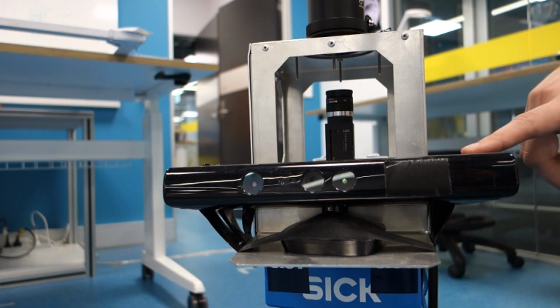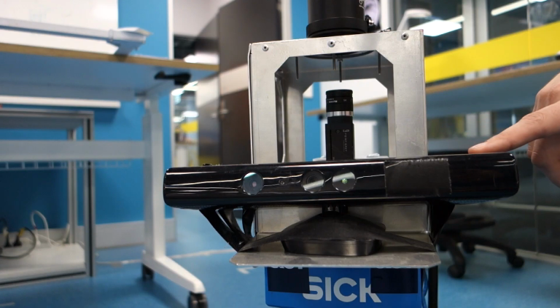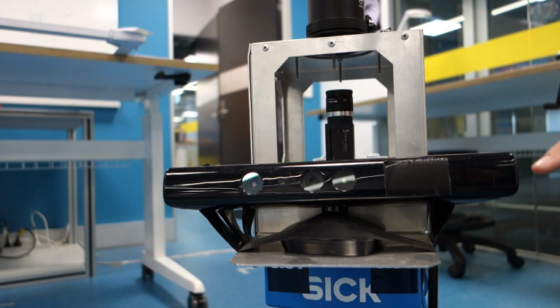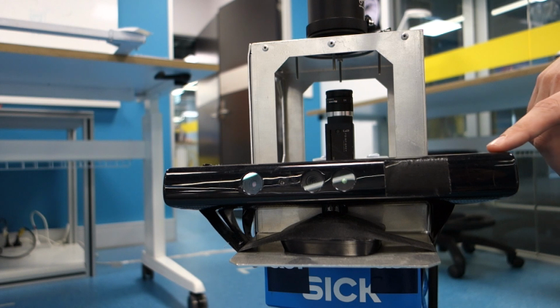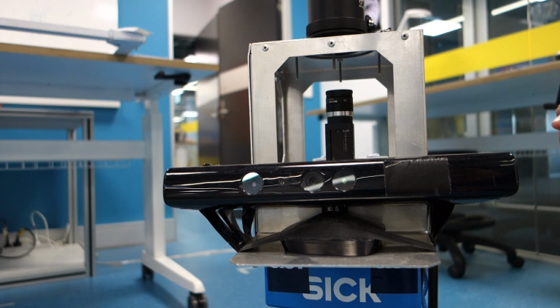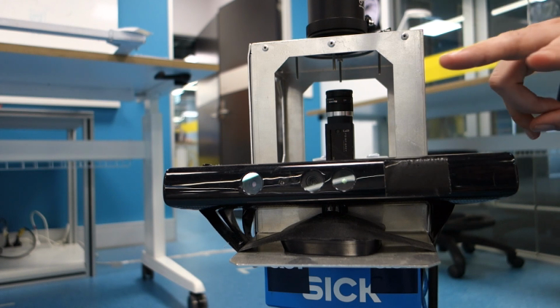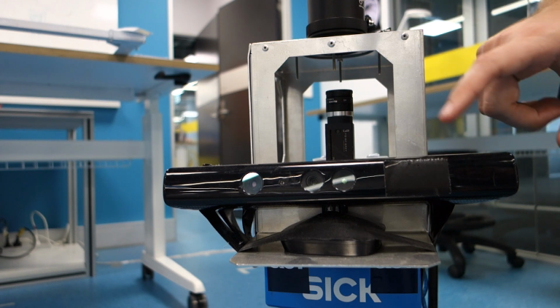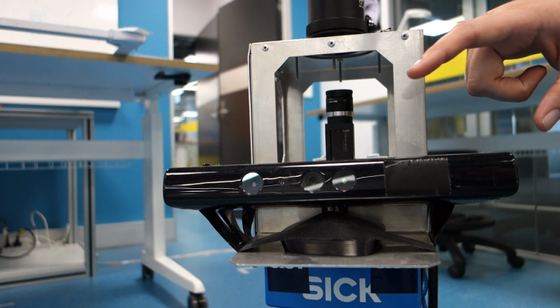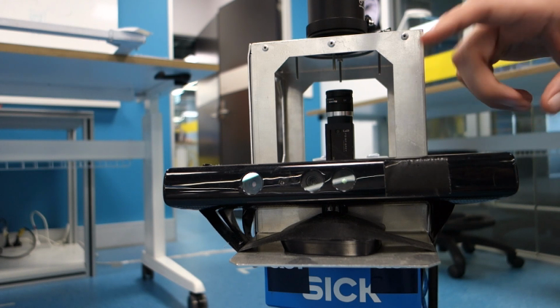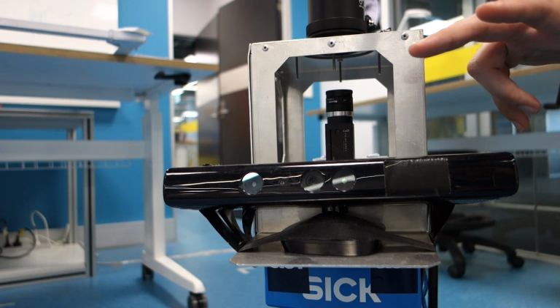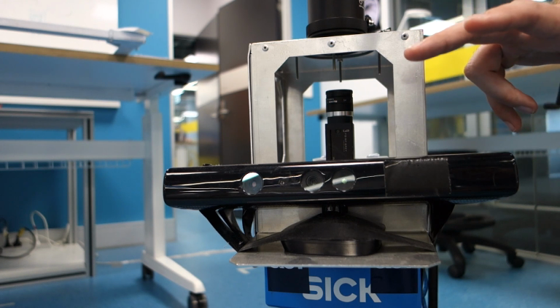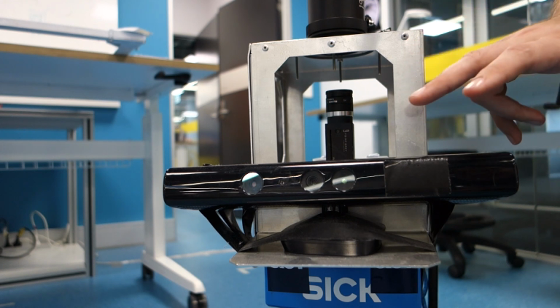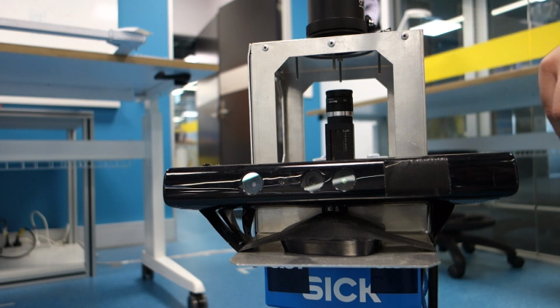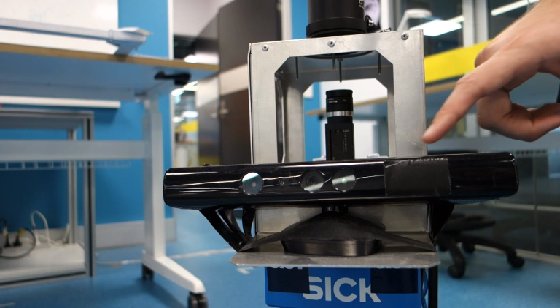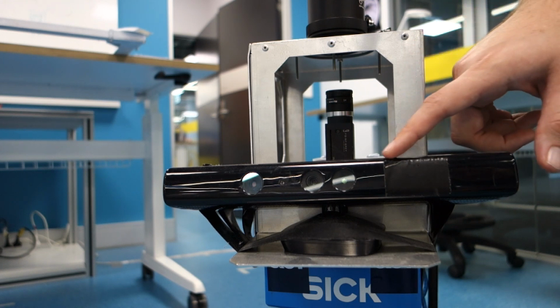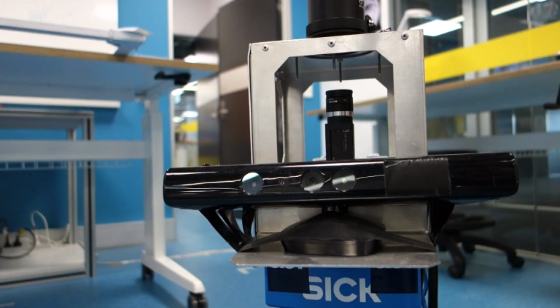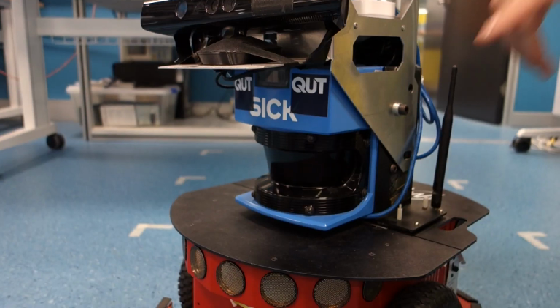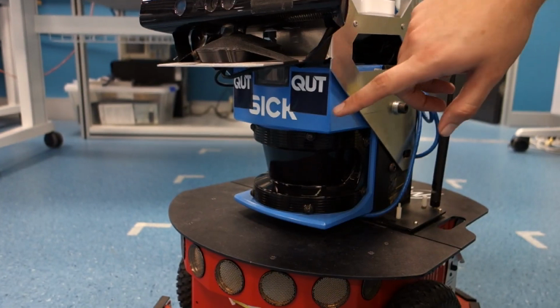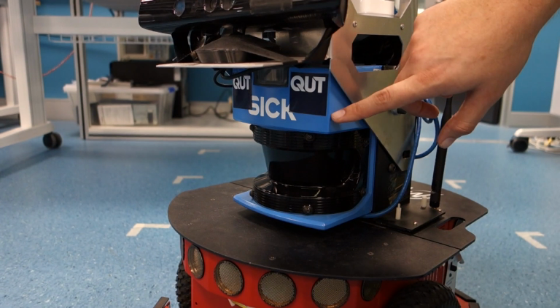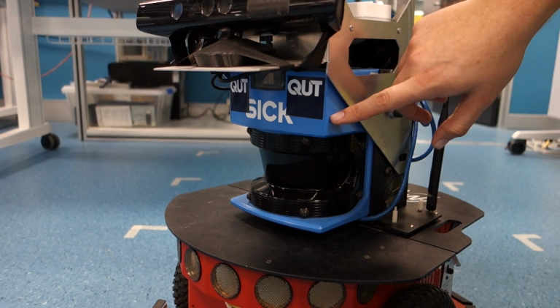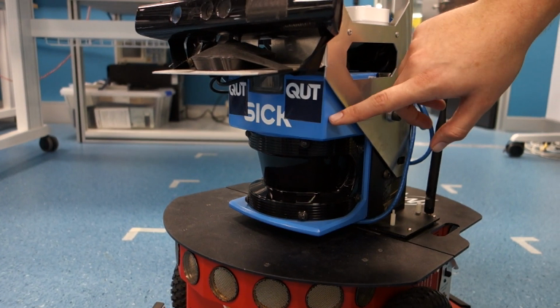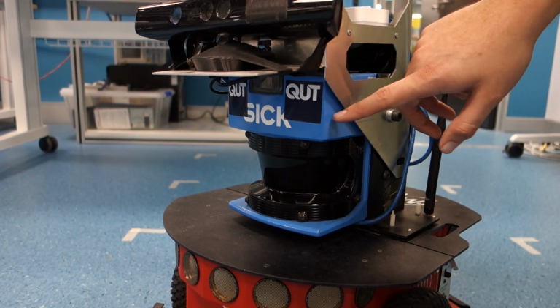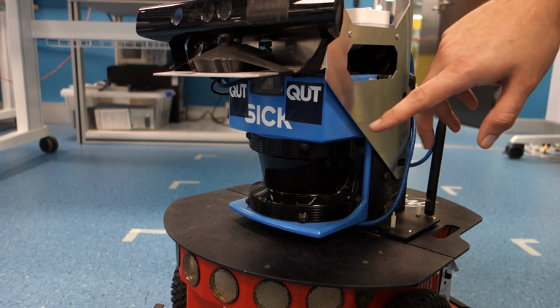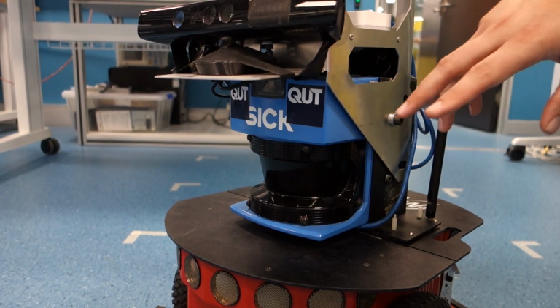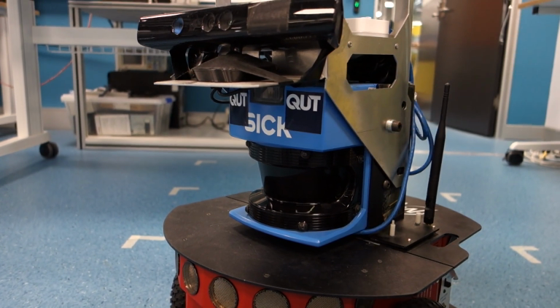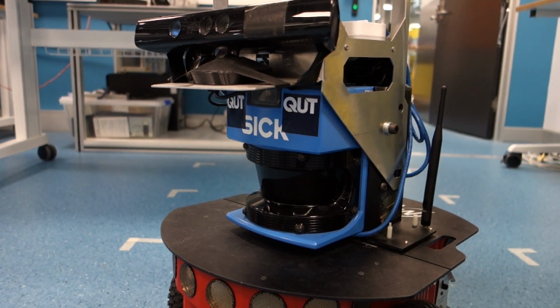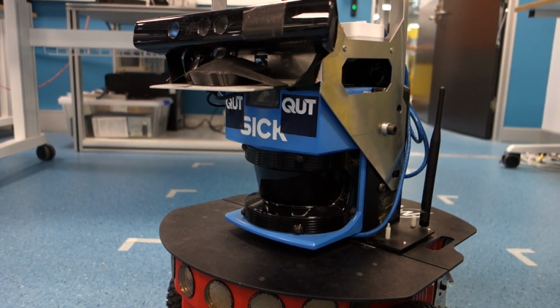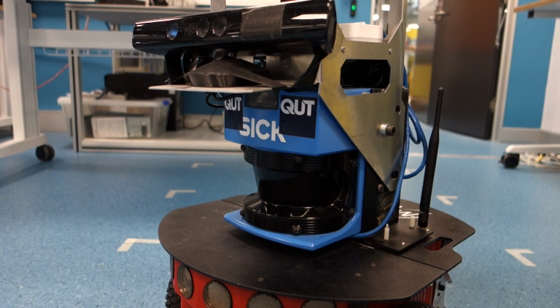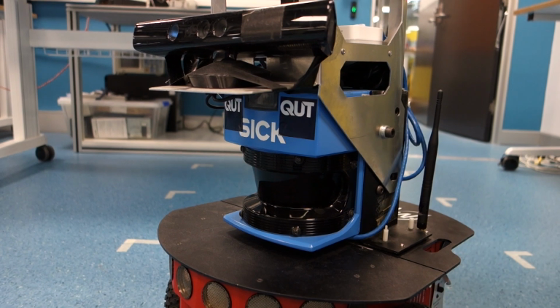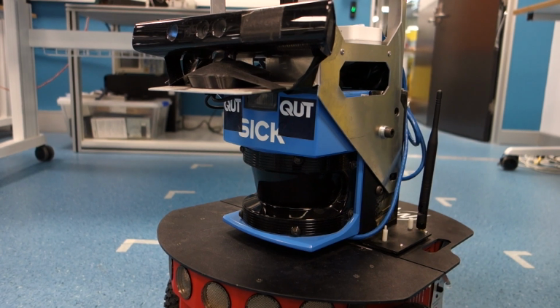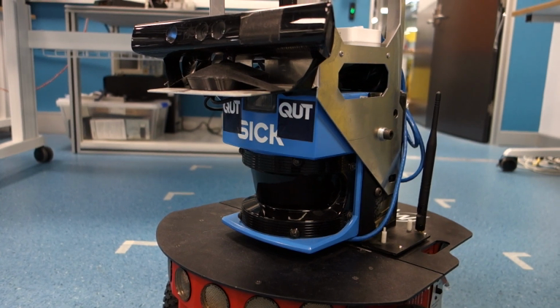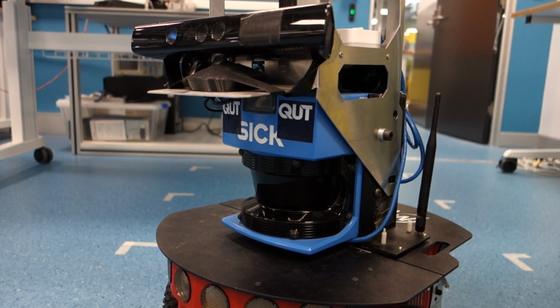This here is a Microsoft Kinect. It has two cameras: an RGB camera and a depth camera. We also have the laser here, which gives us 2D depth information within a plane in the environment.